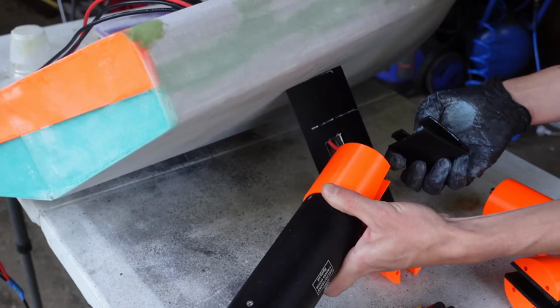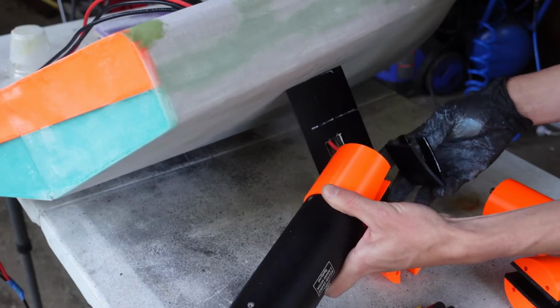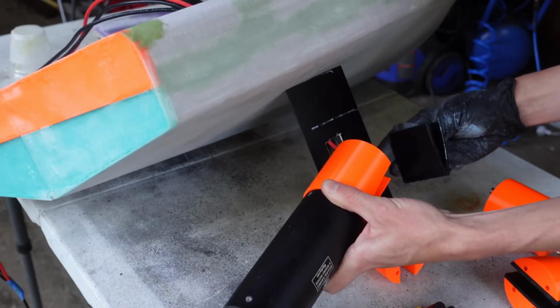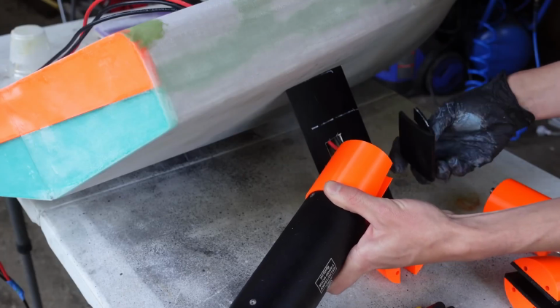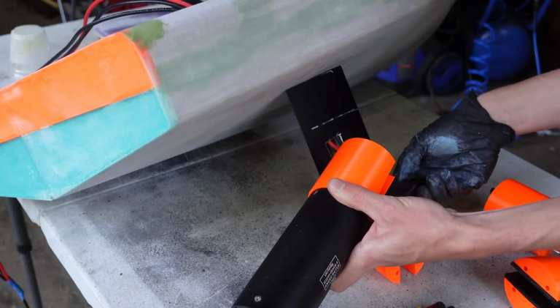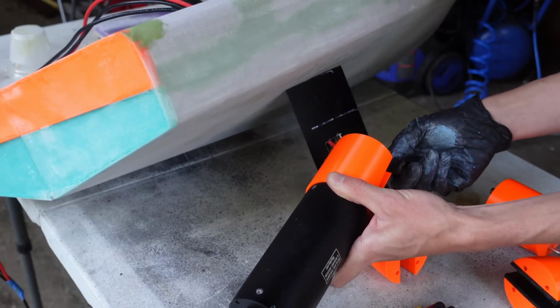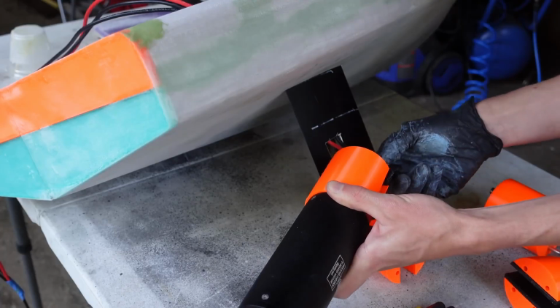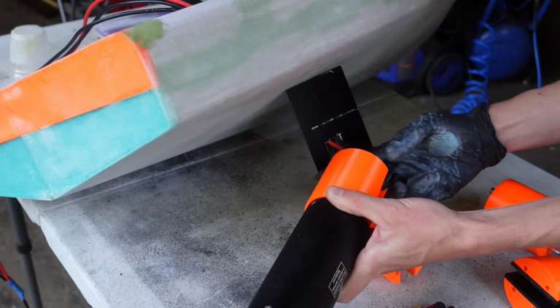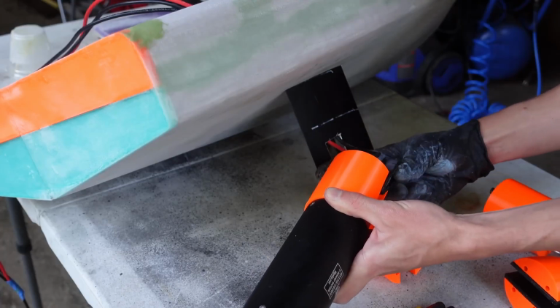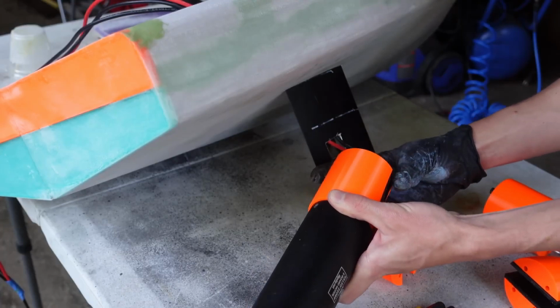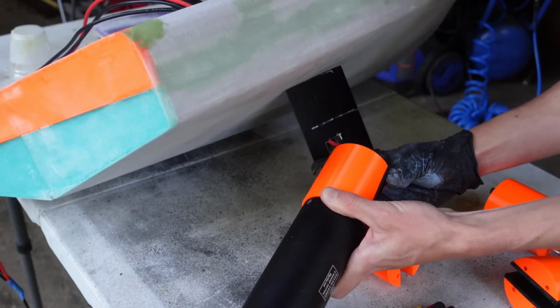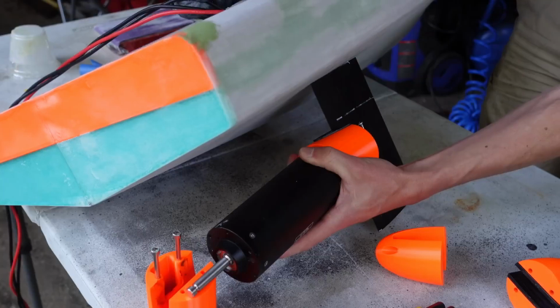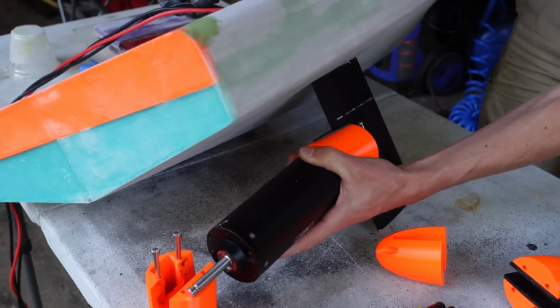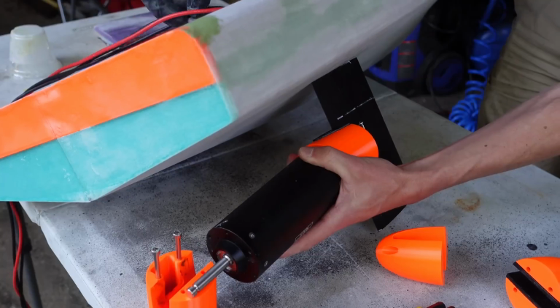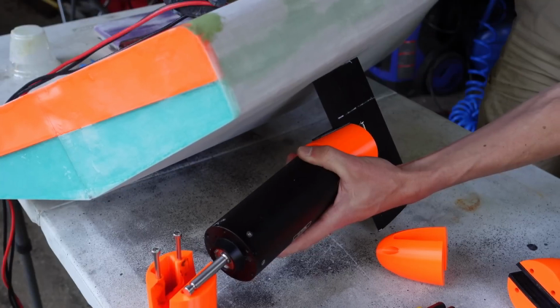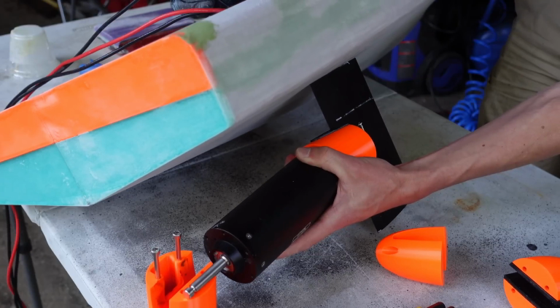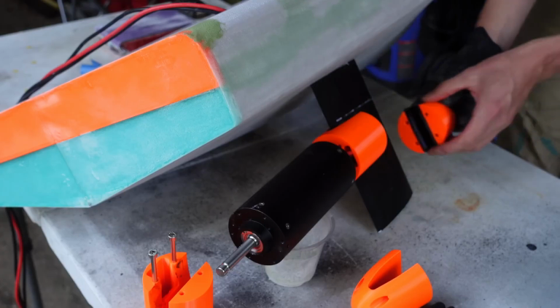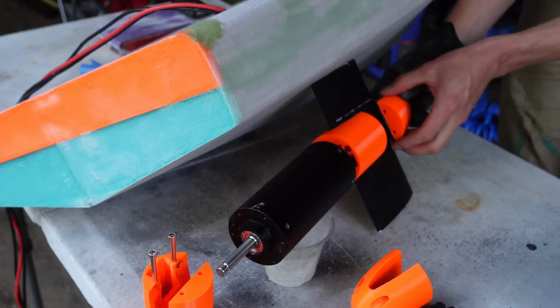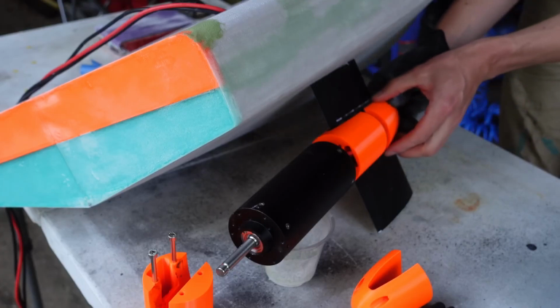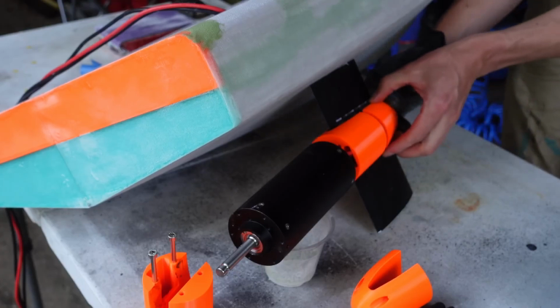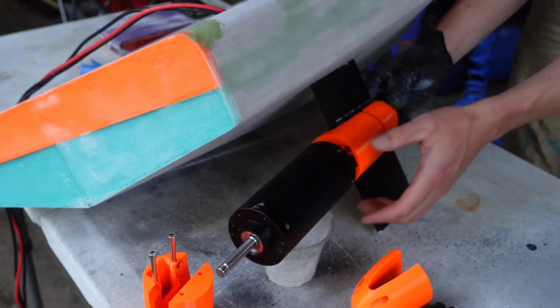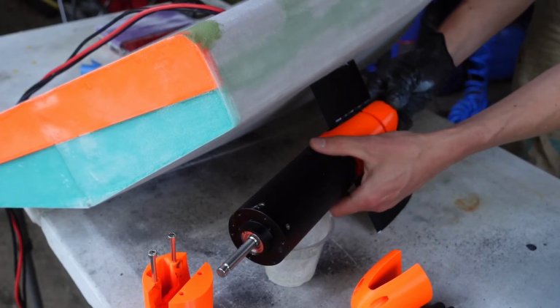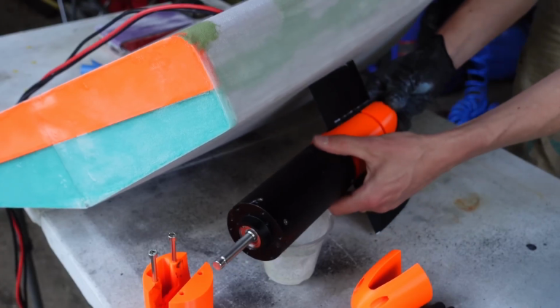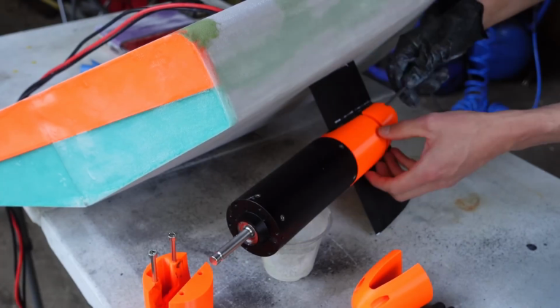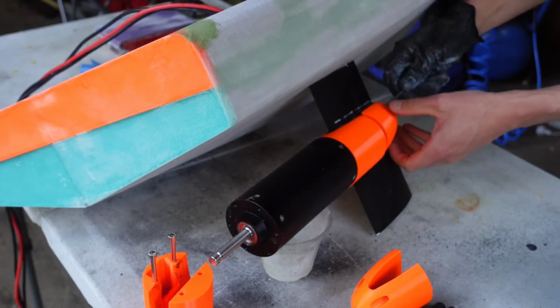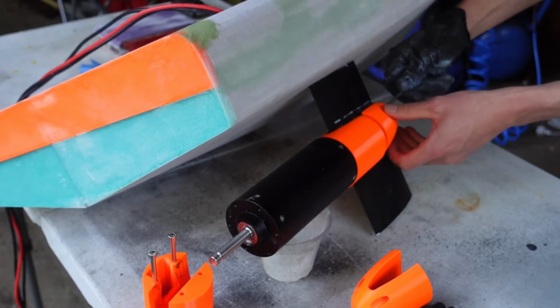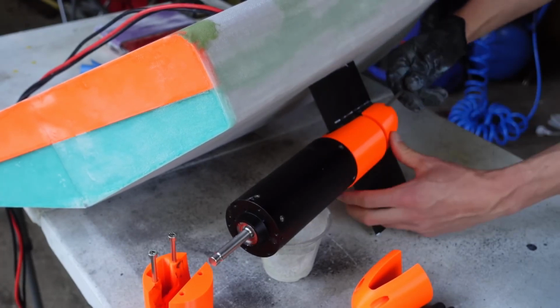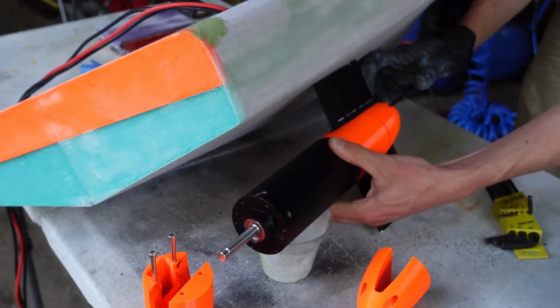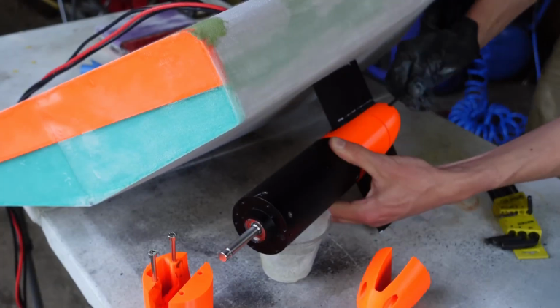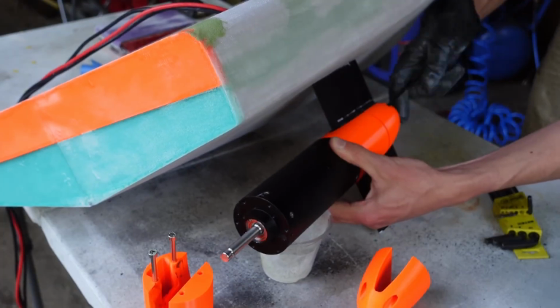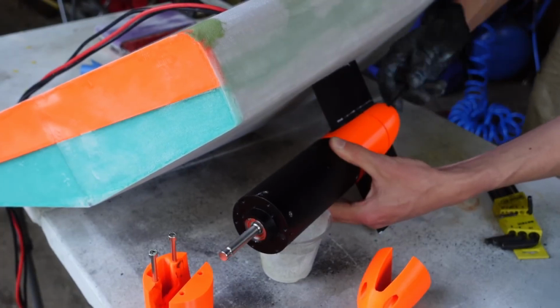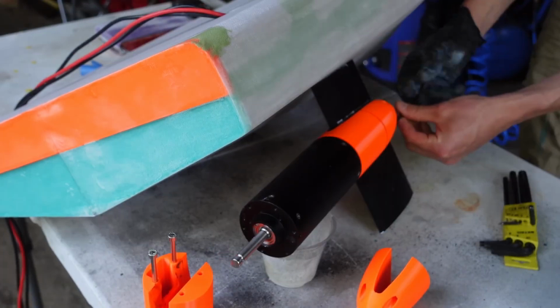Part of the motor mount that clamps onto the mast is 3D printed TPU, which will give more friction and hopefully provide a bit of vibration isolation. It took a while to wrestle the wires through, but eventually I got the motors in place and they're attached with some big long M5 screws that go through the entire motor mount.